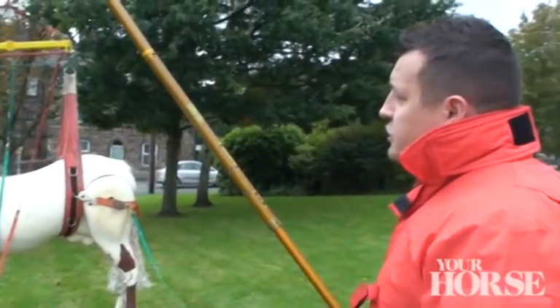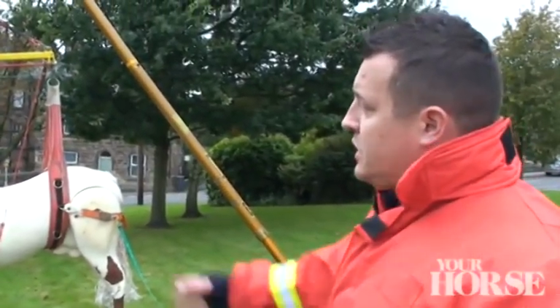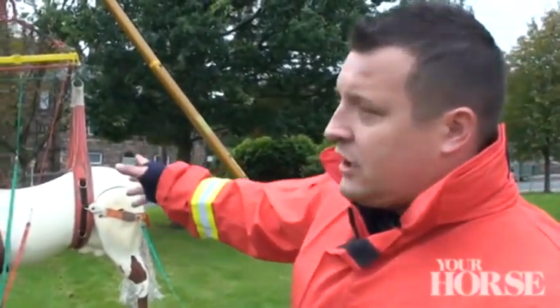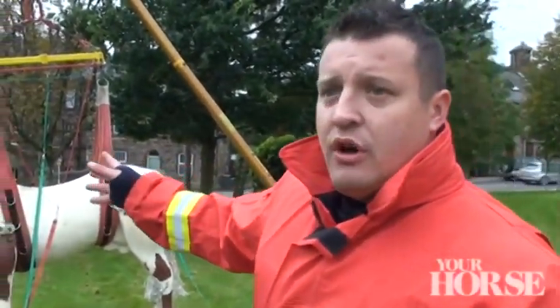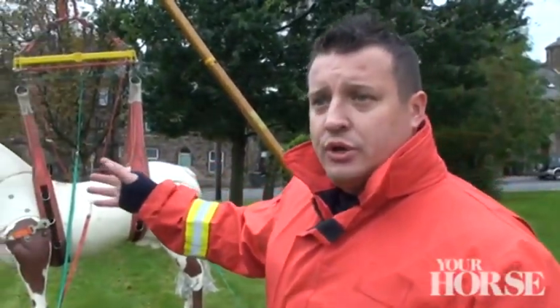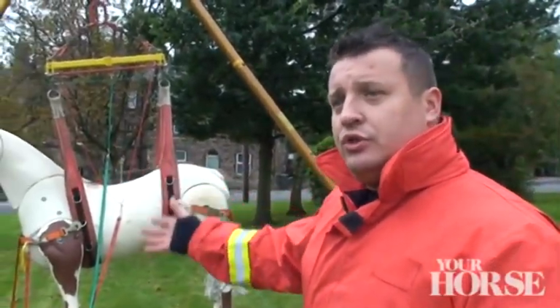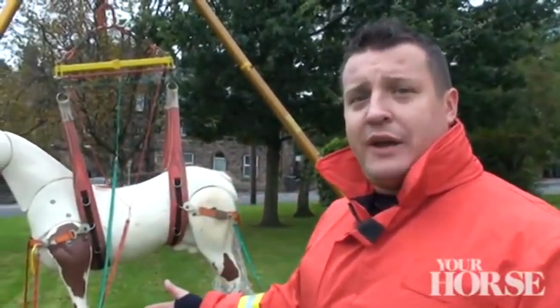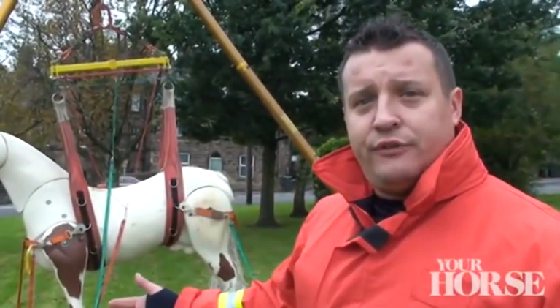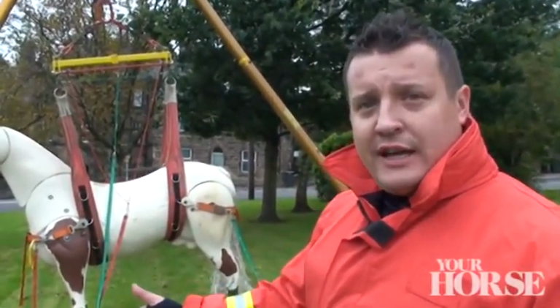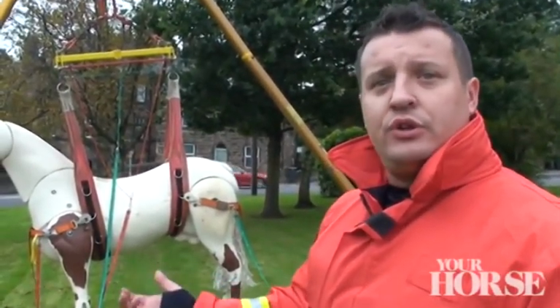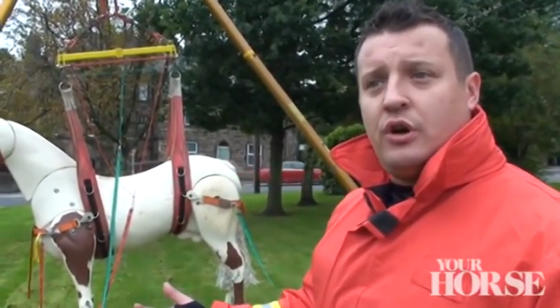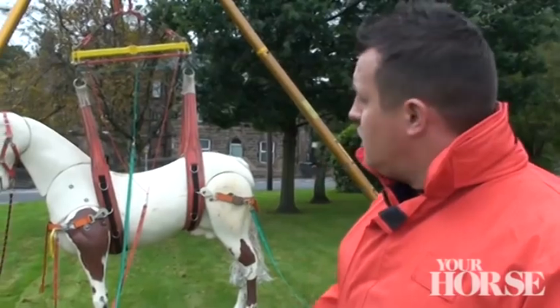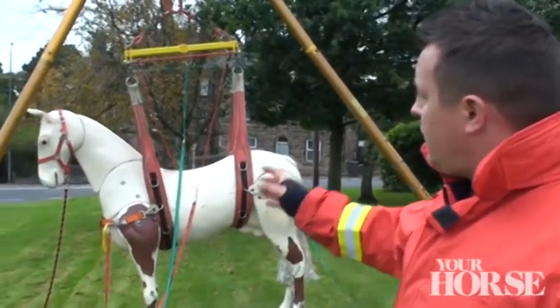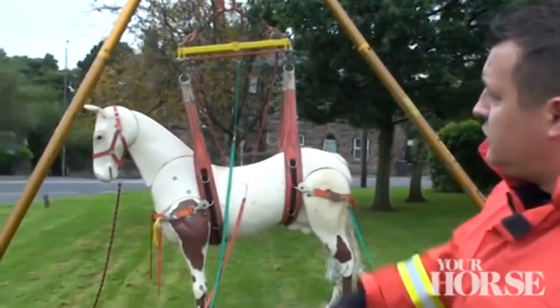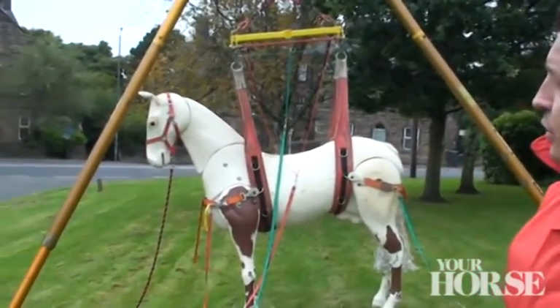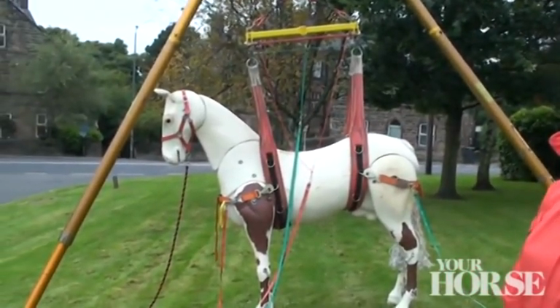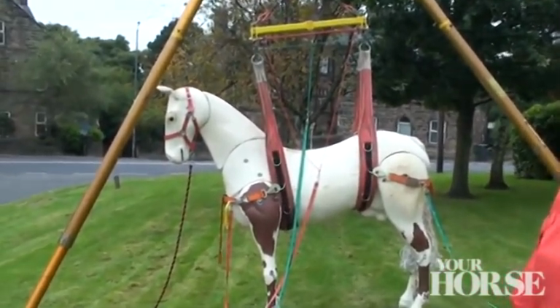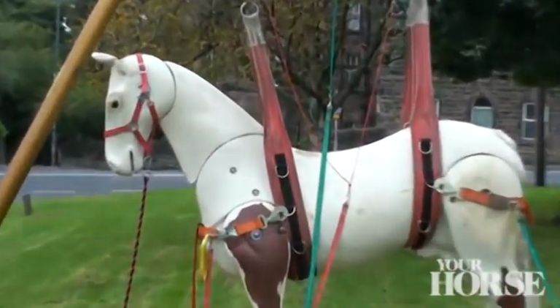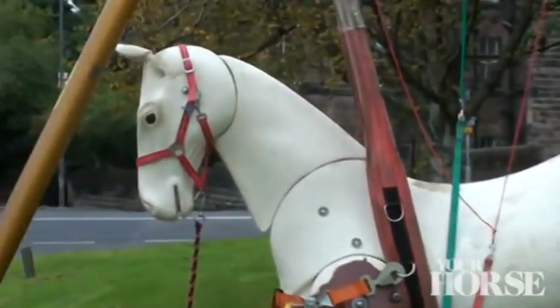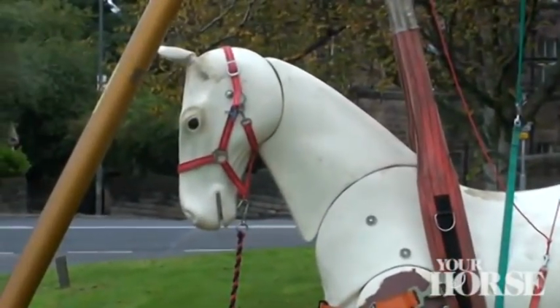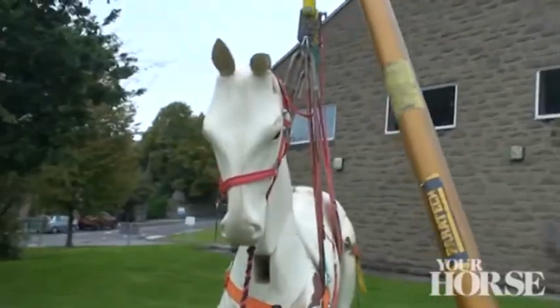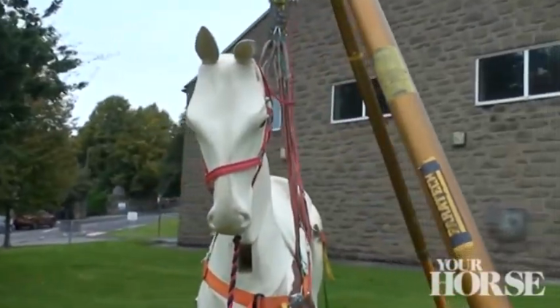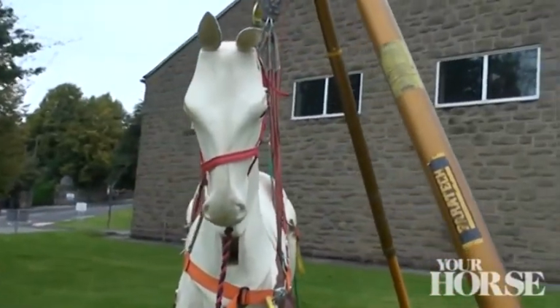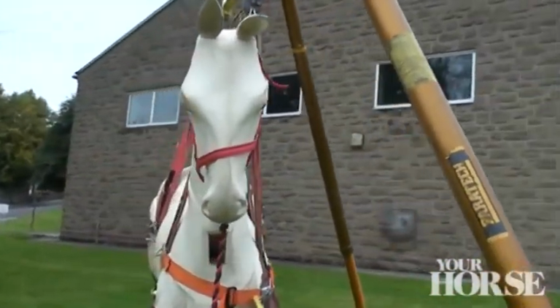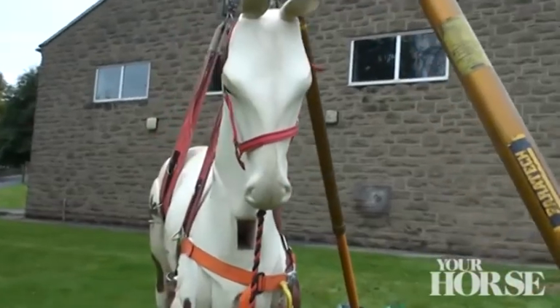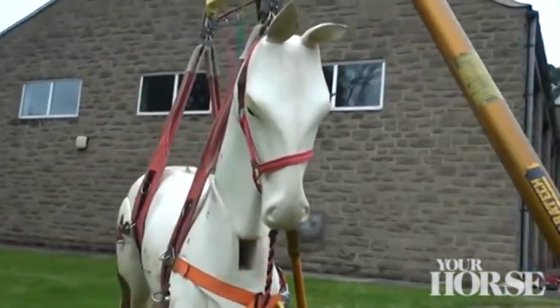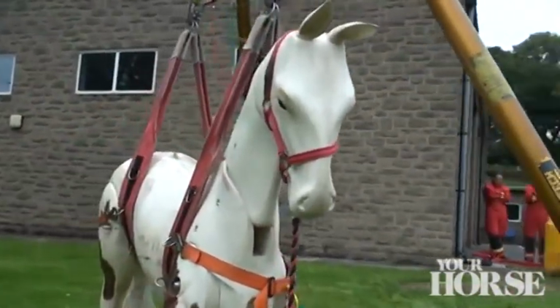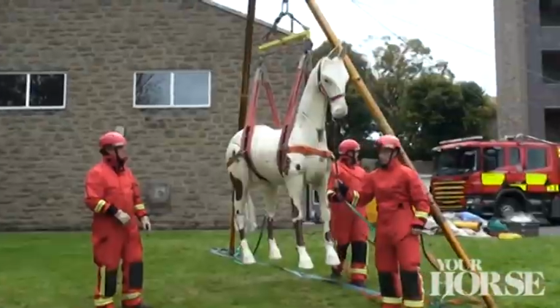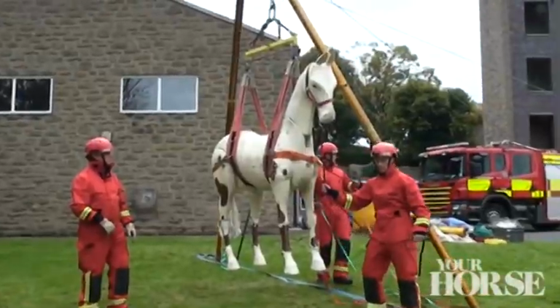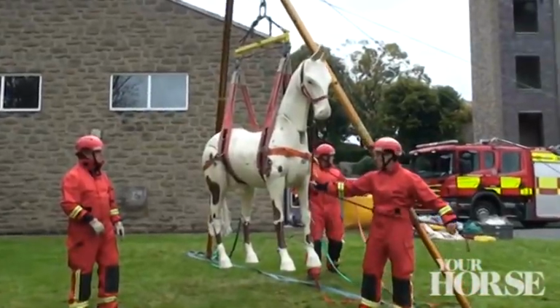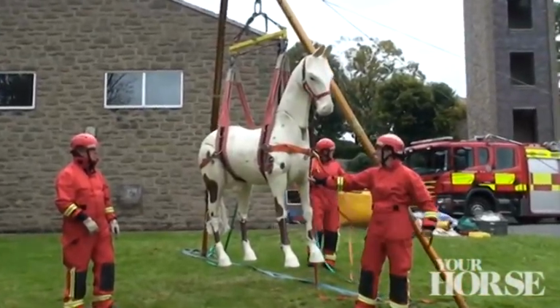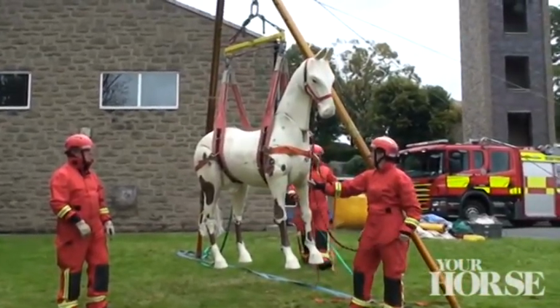Obviously we always have a head collar on, because once the horse is back on its feet it has to be under control, so the head collar is very important to keep on at all times. We've got a lead to do that remotely.